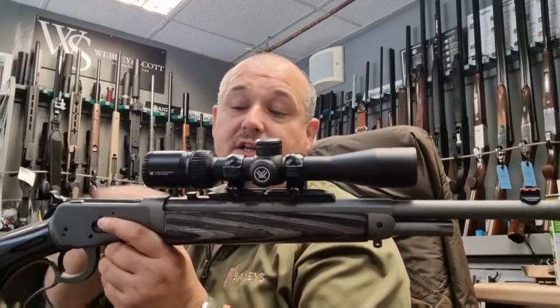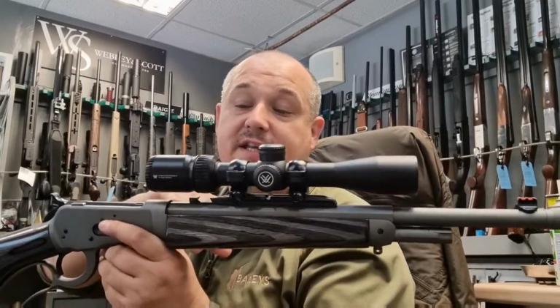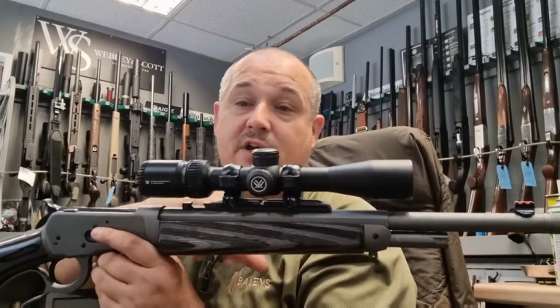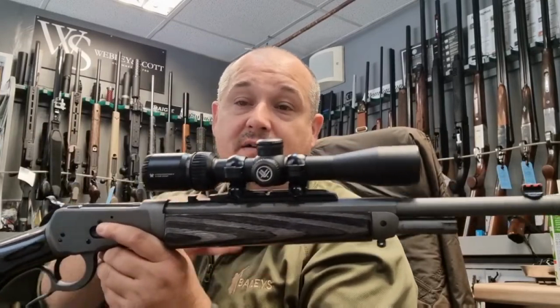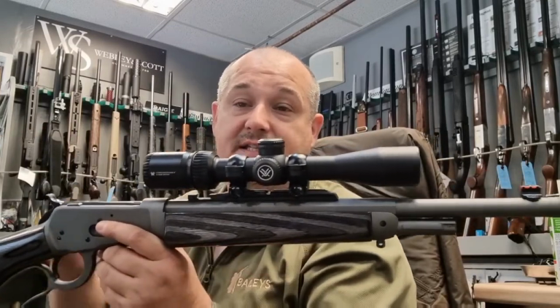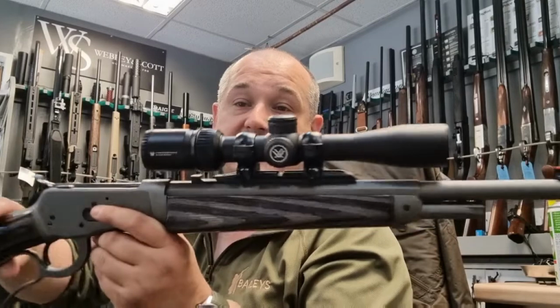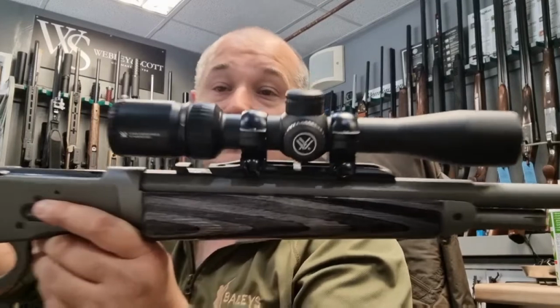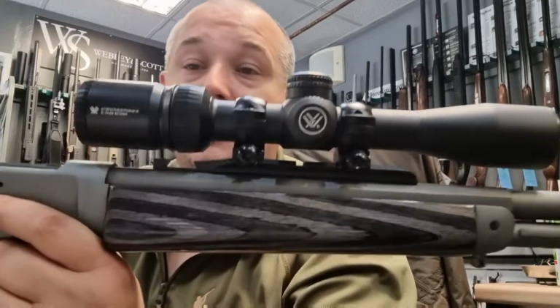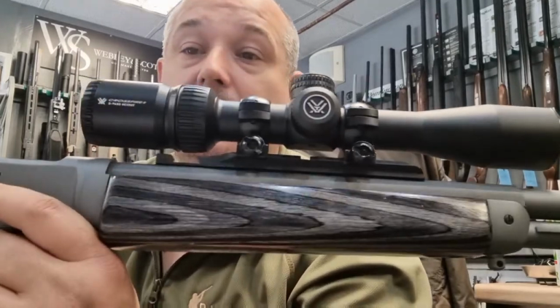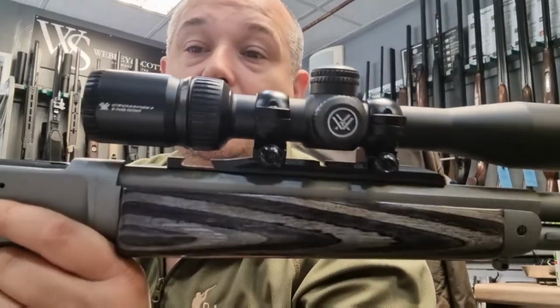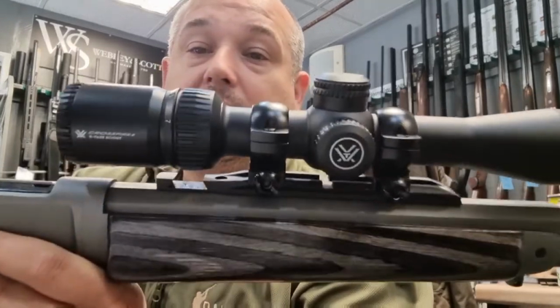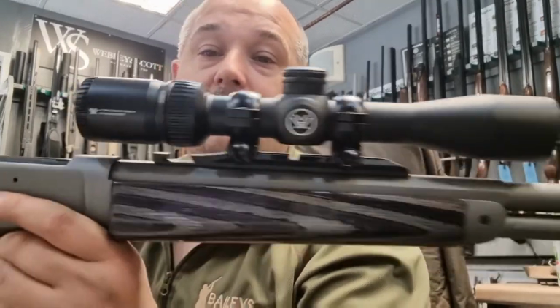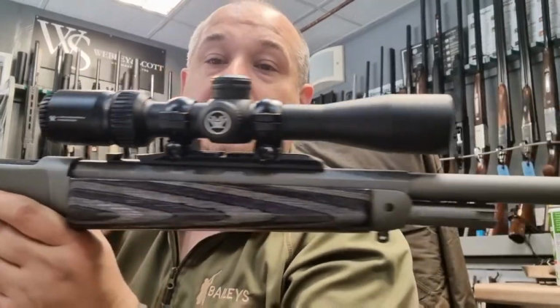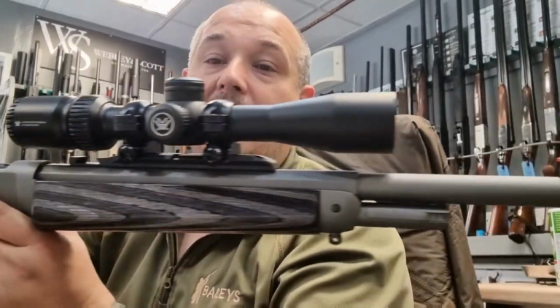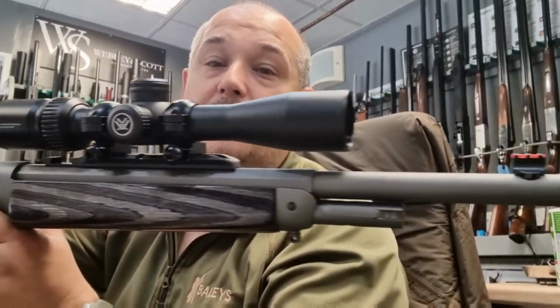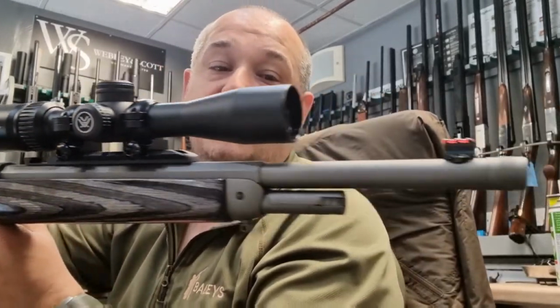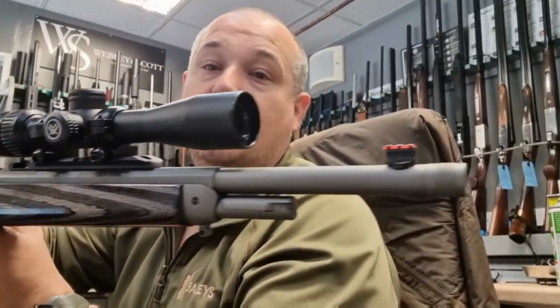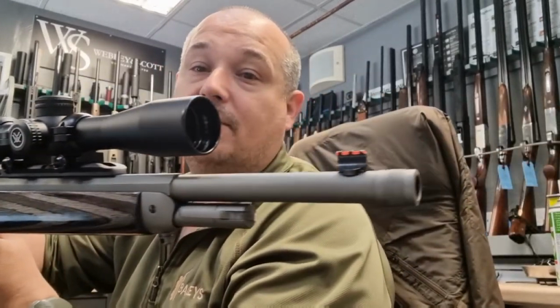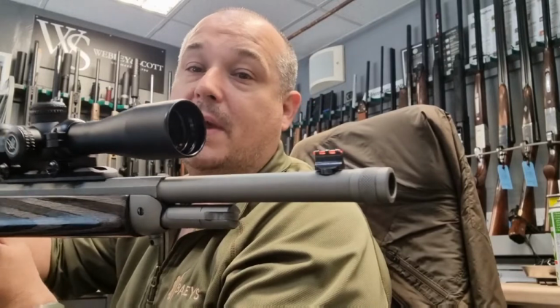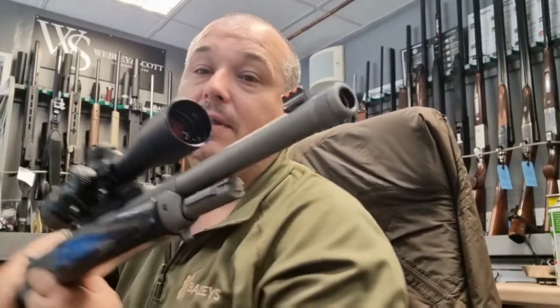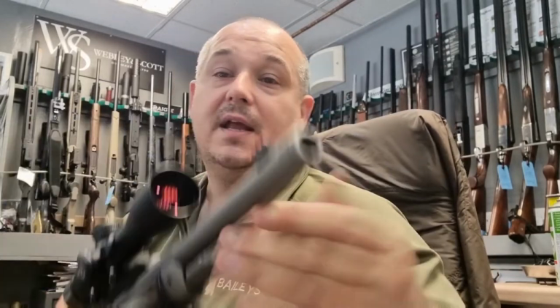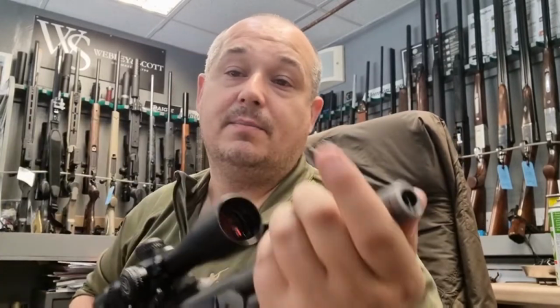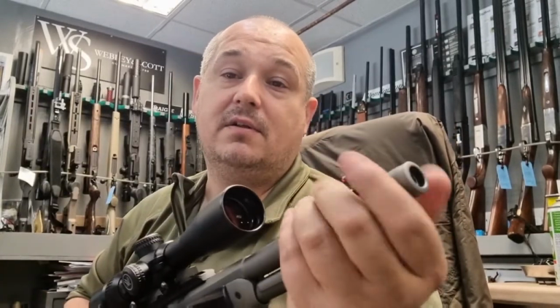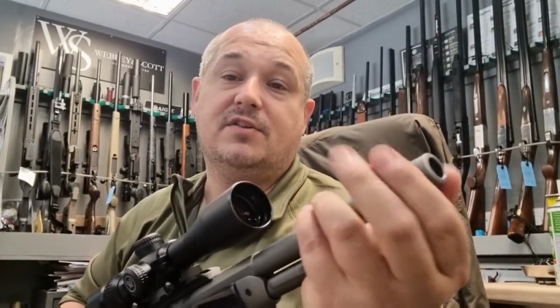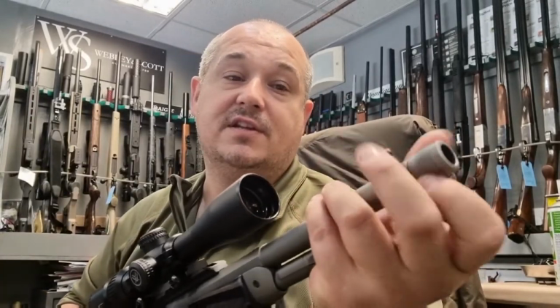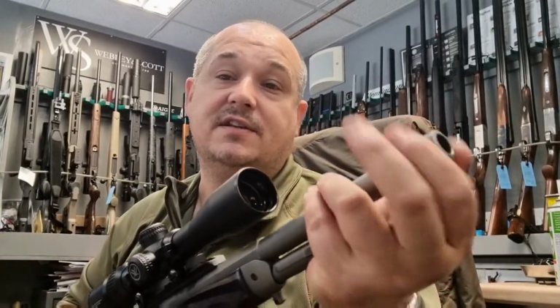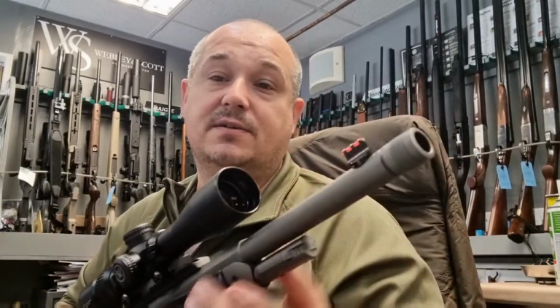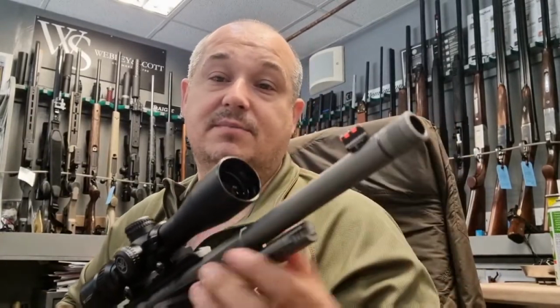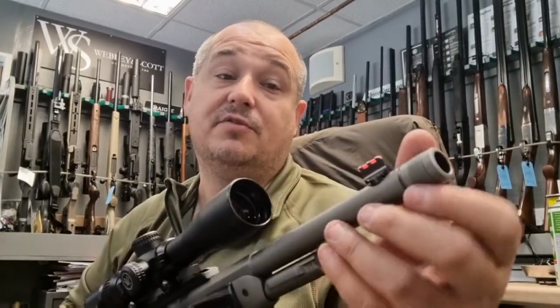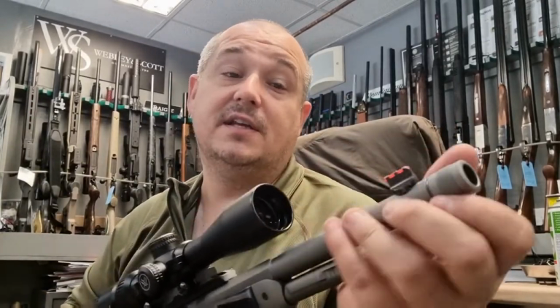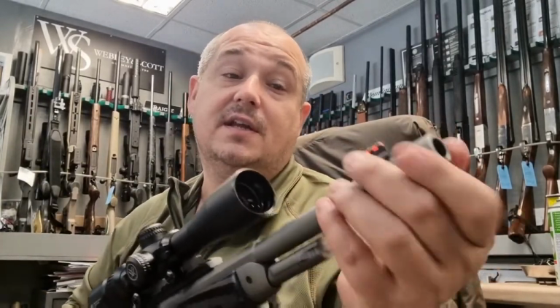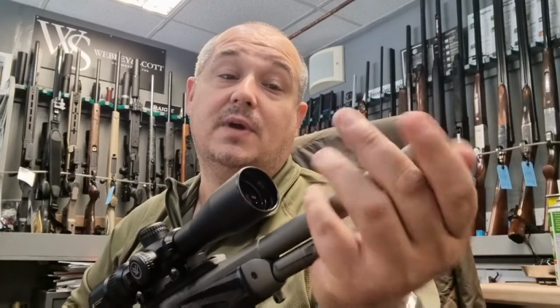As you can see, the start of the barrel is hexagonal and that then tapers into a fully round barrel. The barrel is threaded on the end to accept a moderator as well.